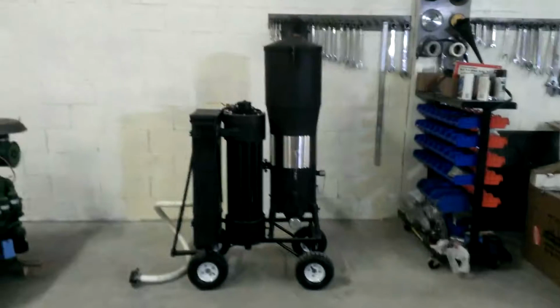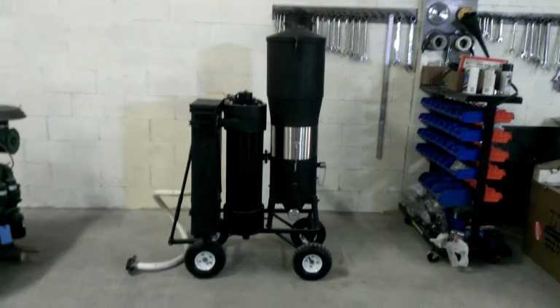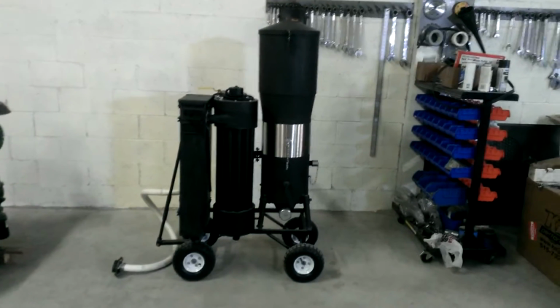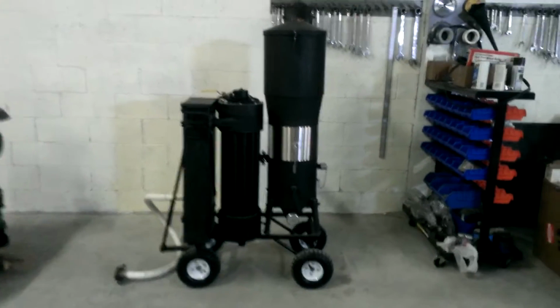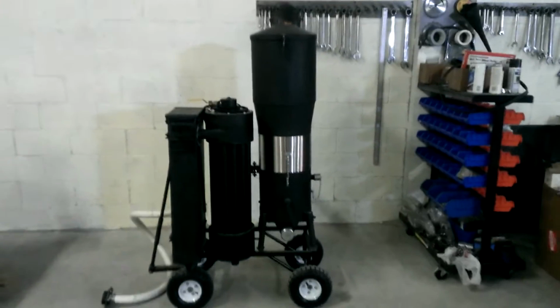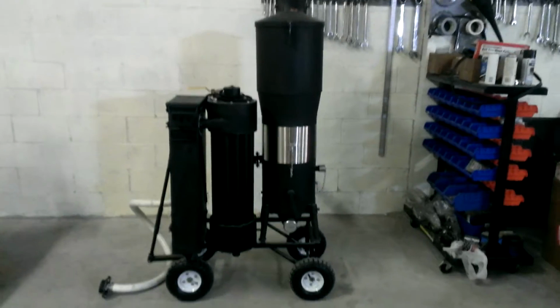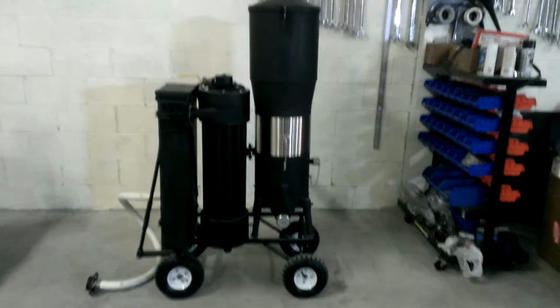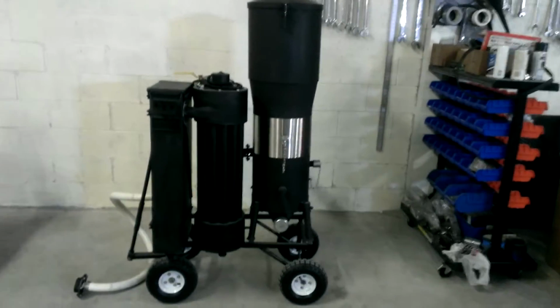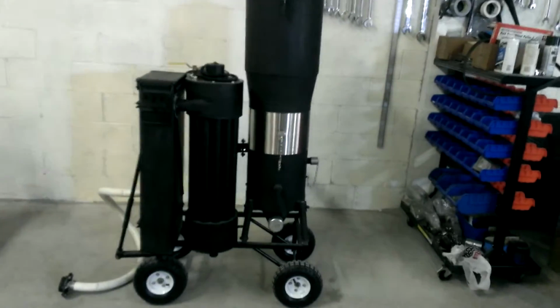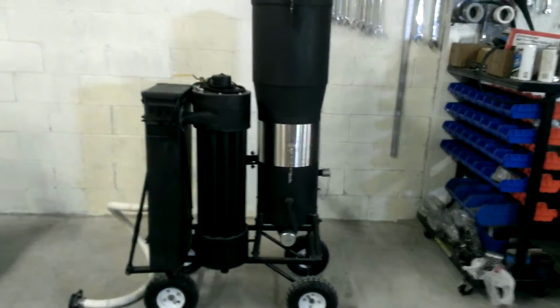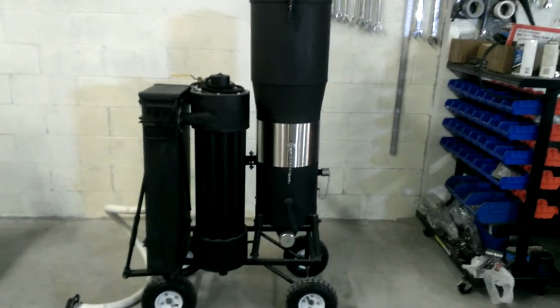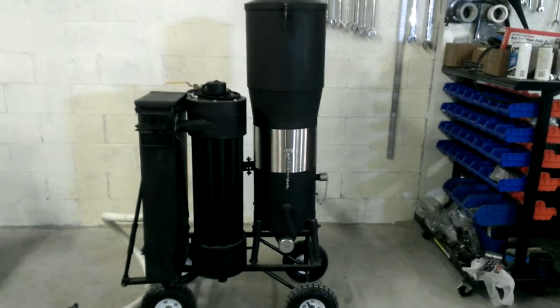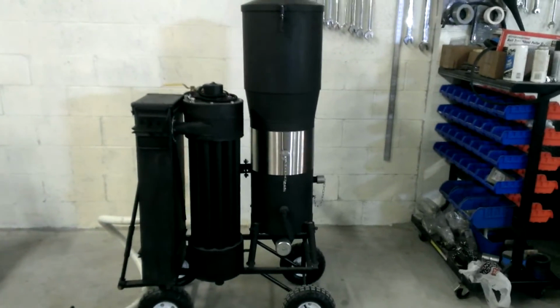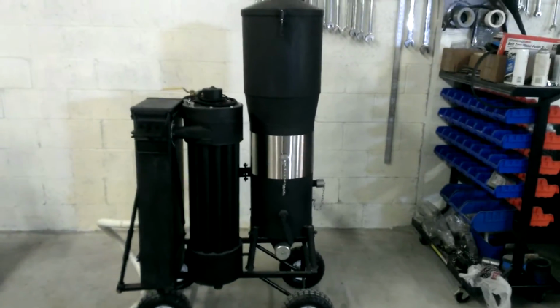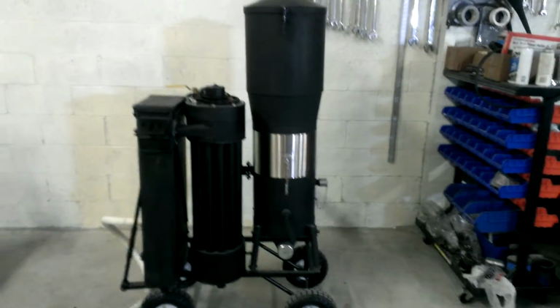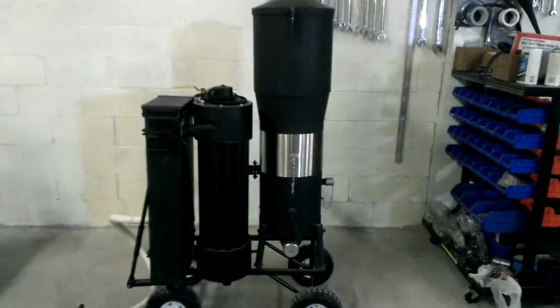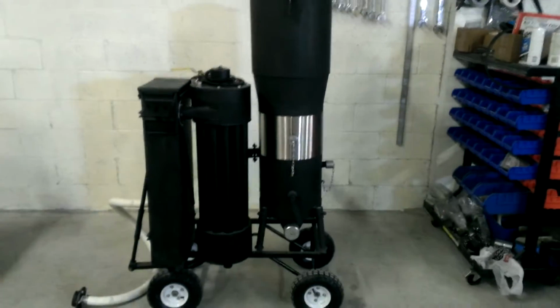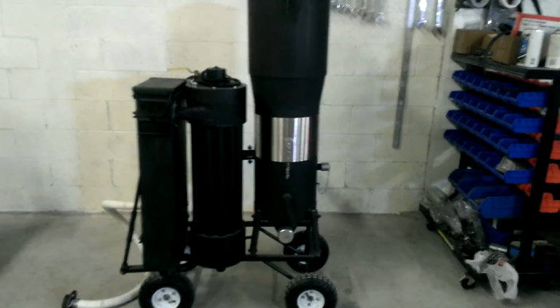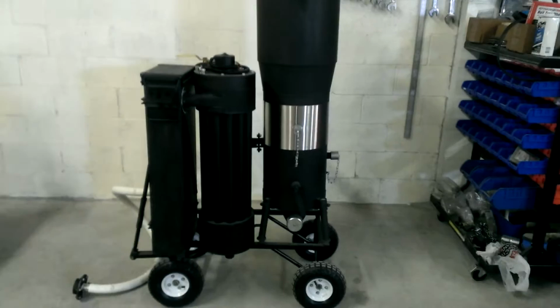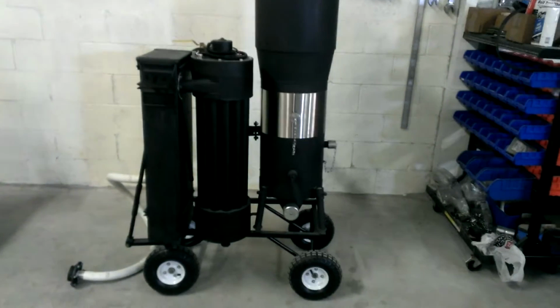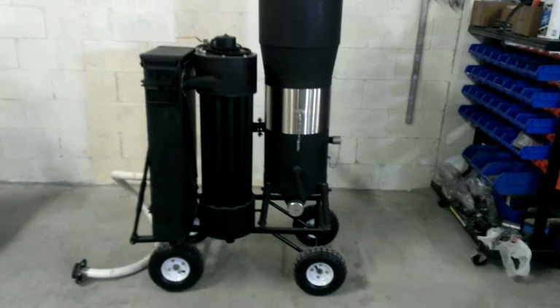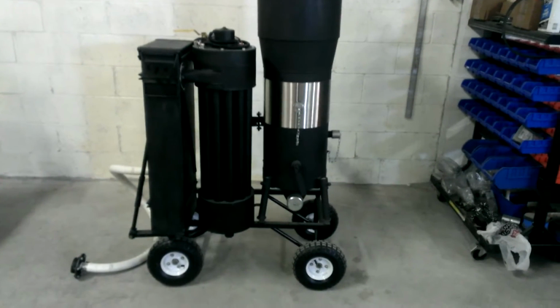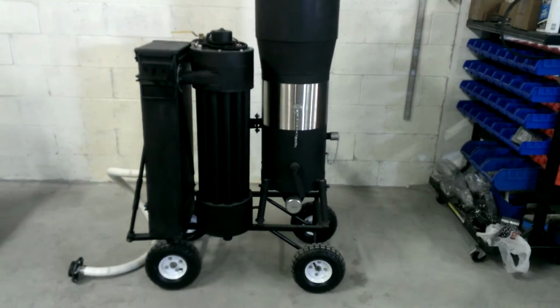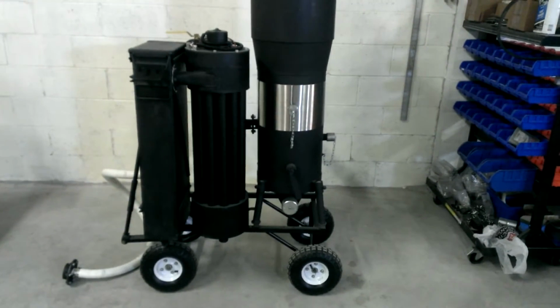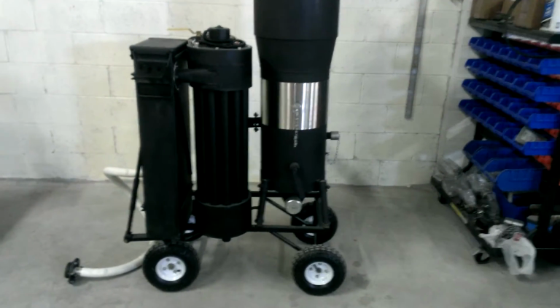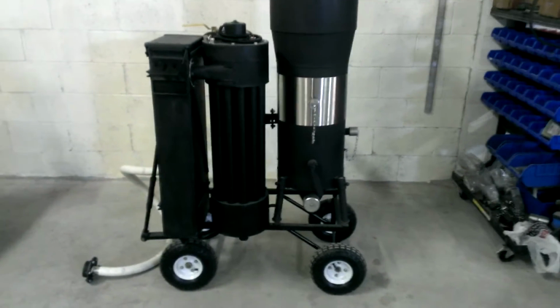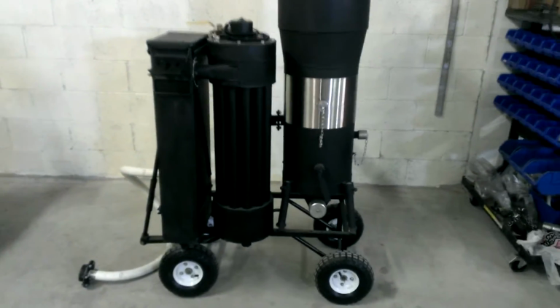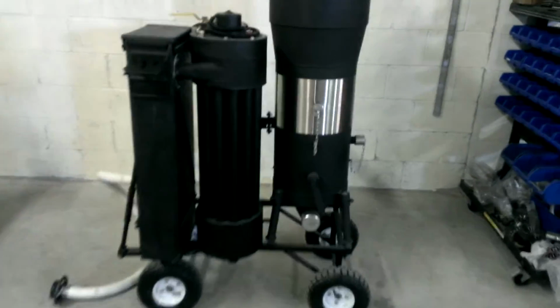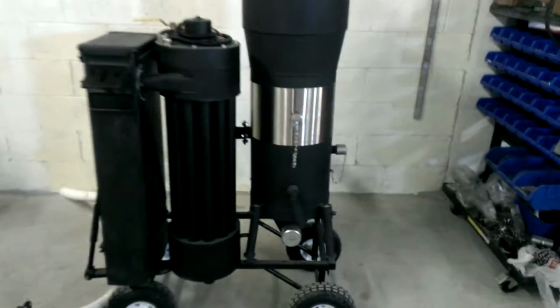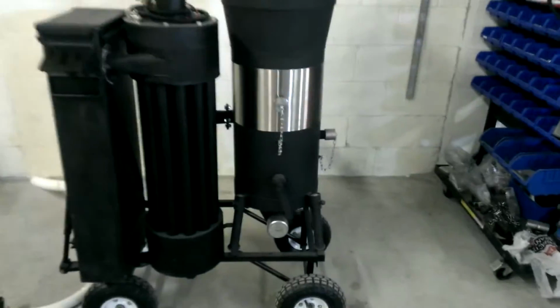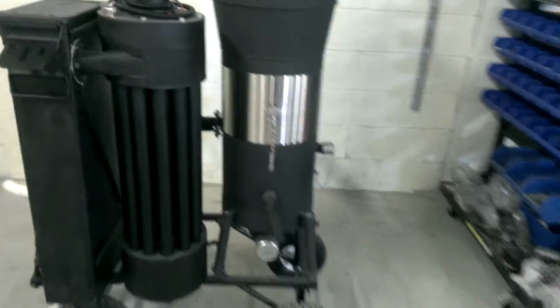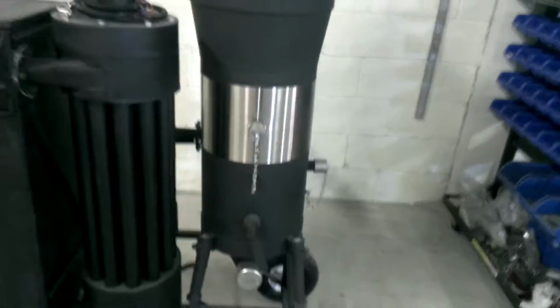This is Matt with Welkin Gasifier. This is the M2 2014 model. I'm going to go over the machine, do a quick overview of it.